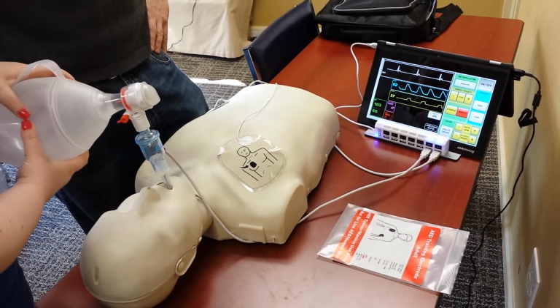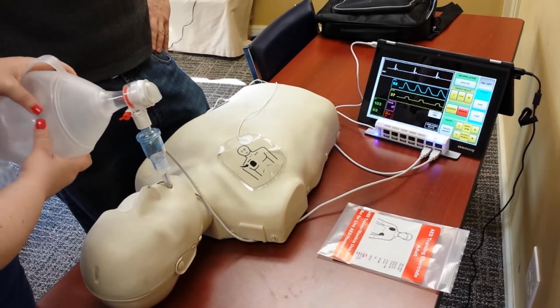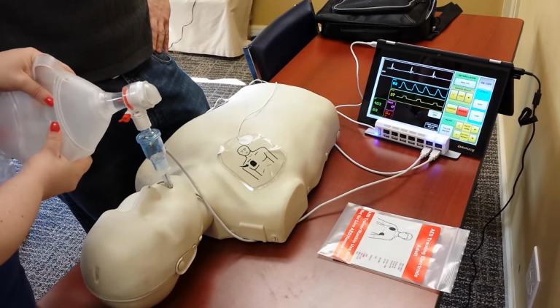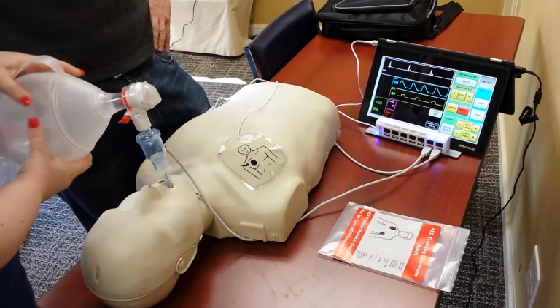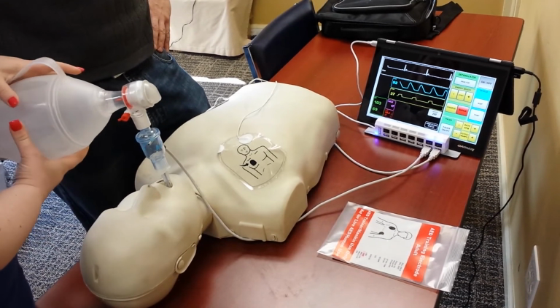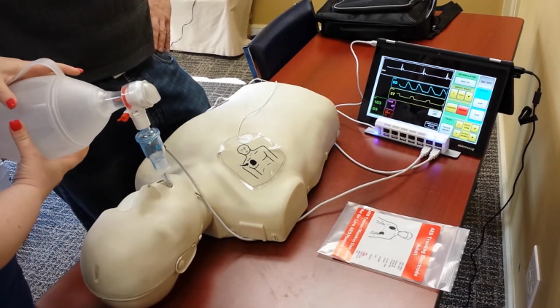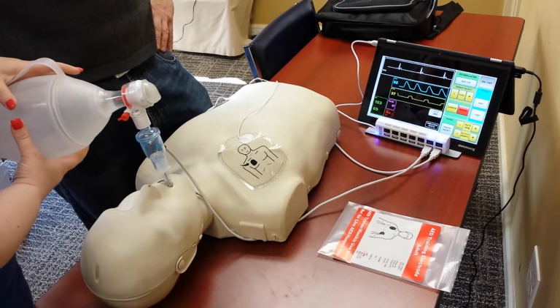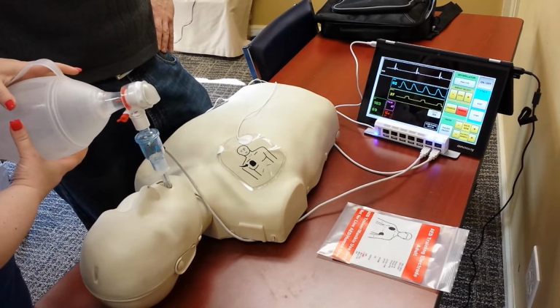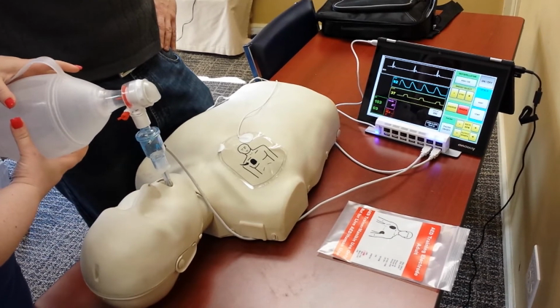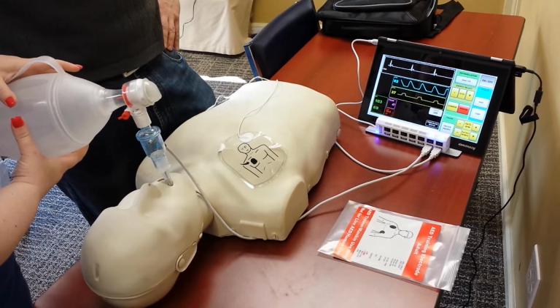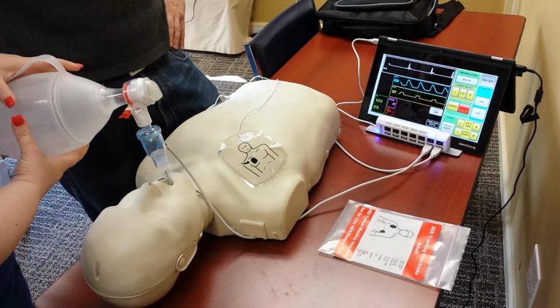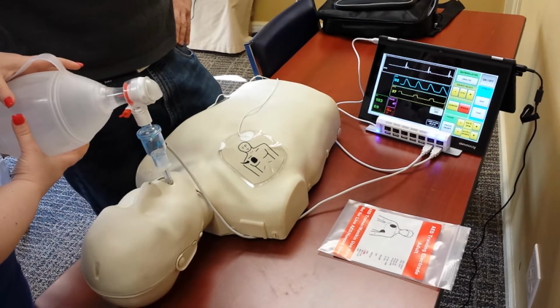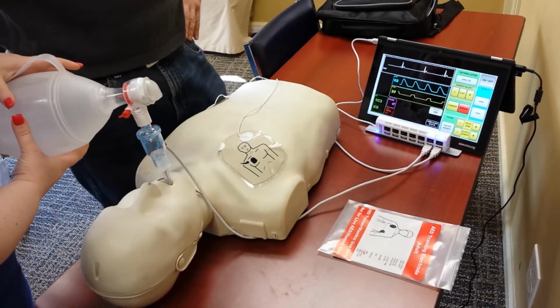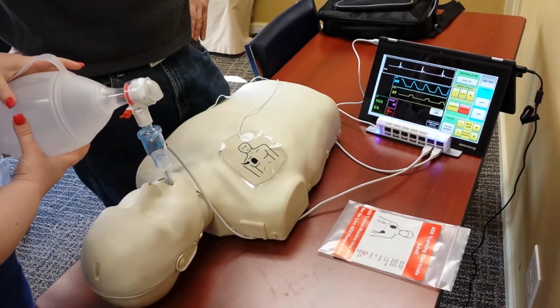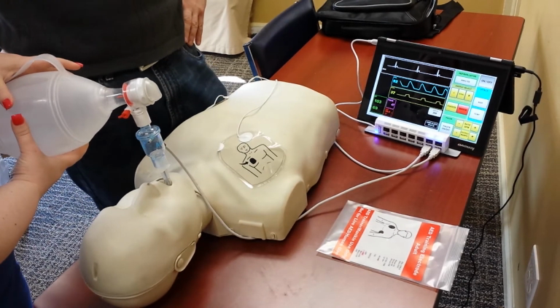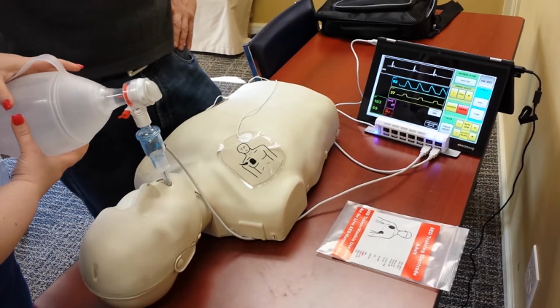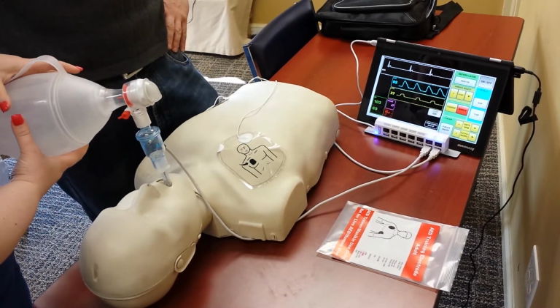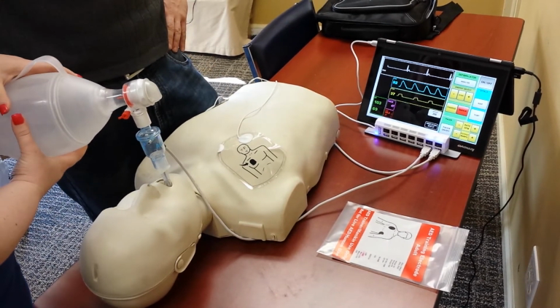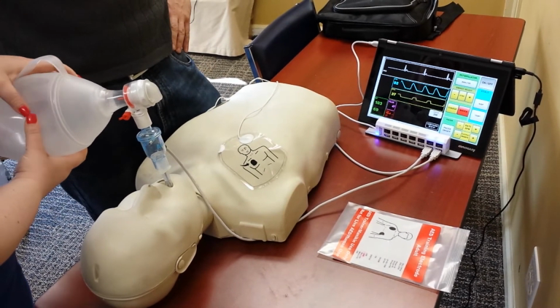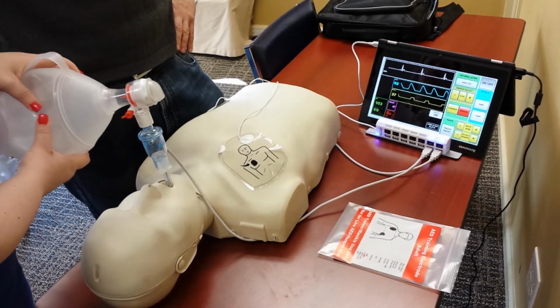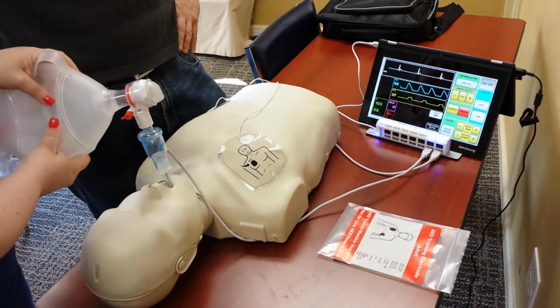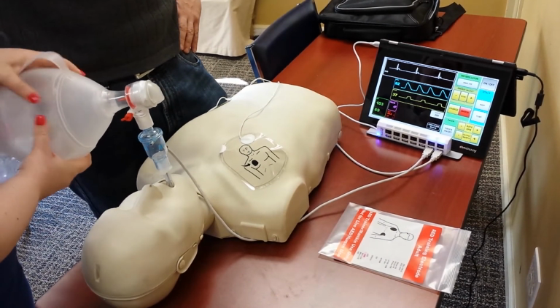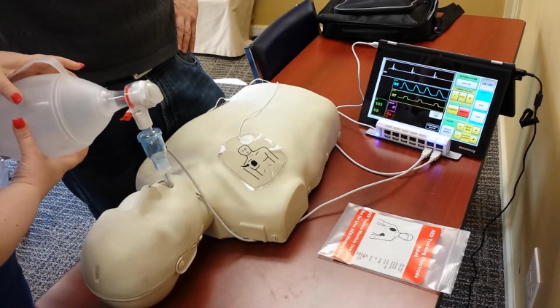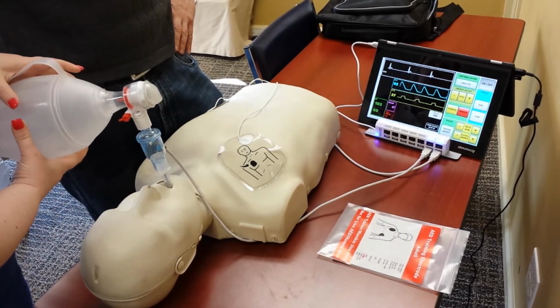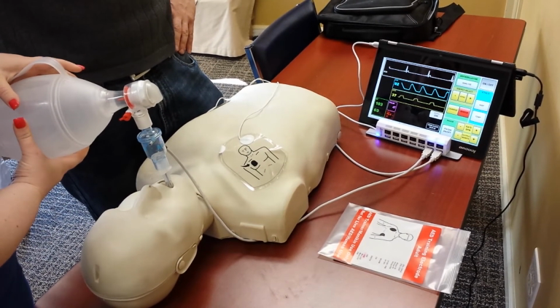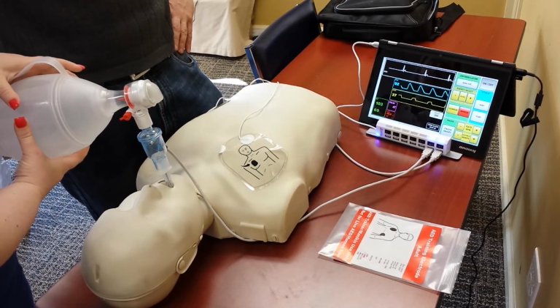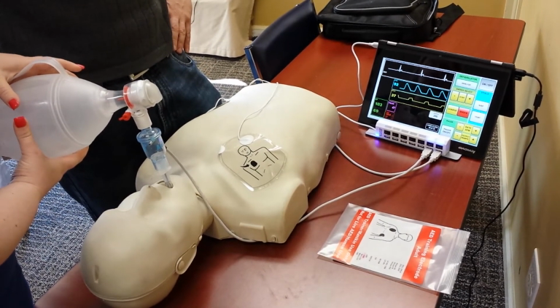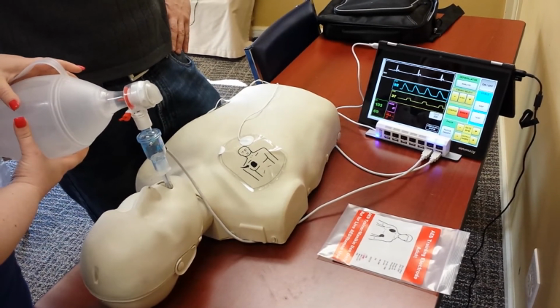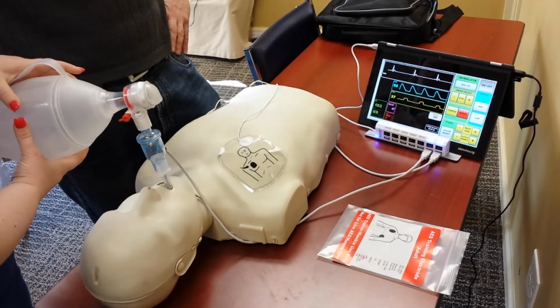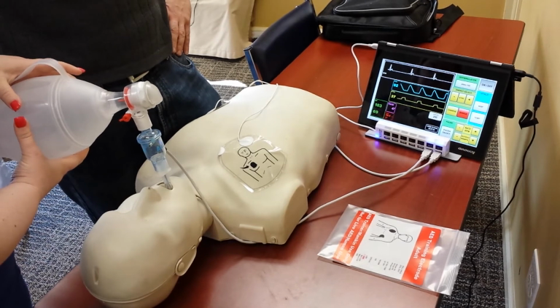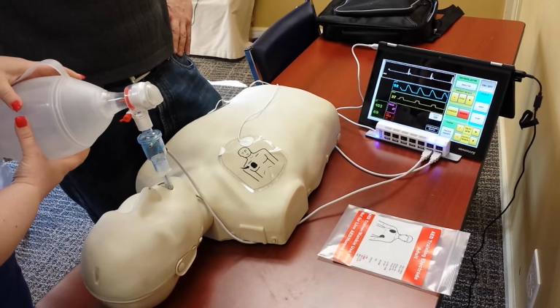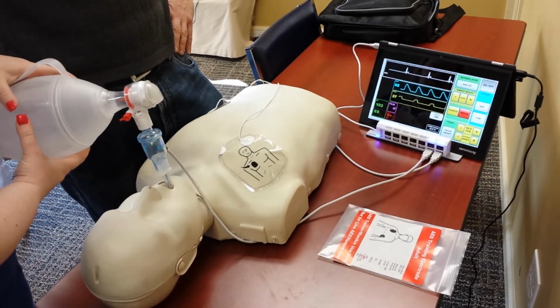37 Celsius. So let's start working on maybe some hypothermia protocol. Let's get some saline in him and we'll recheck the temp, see if we can get it down to 32 or 34 degrees Celsius.